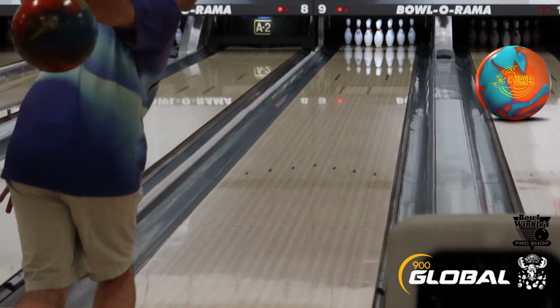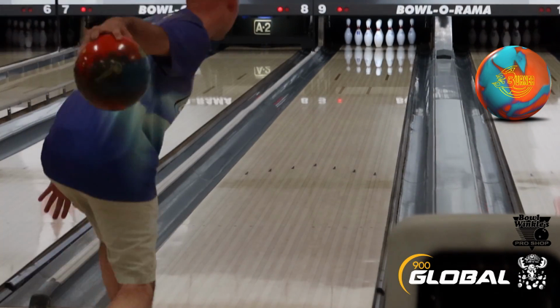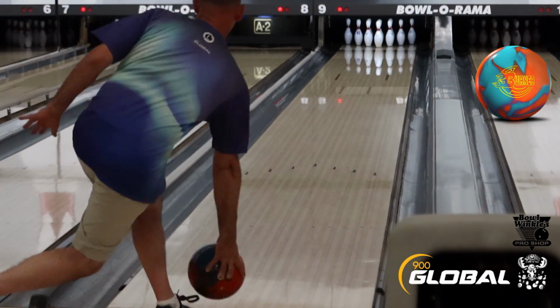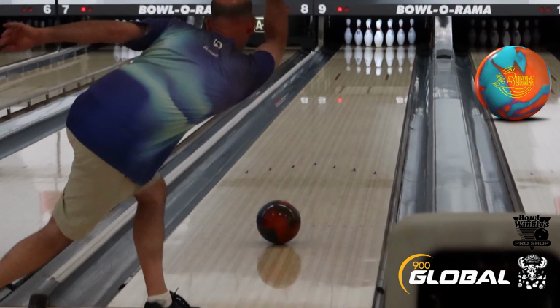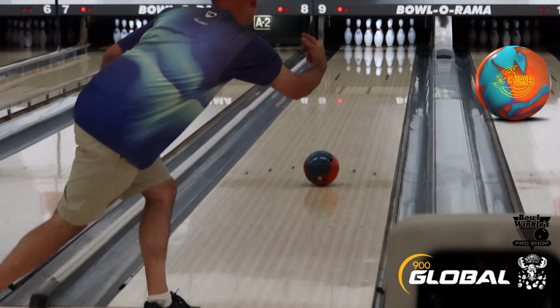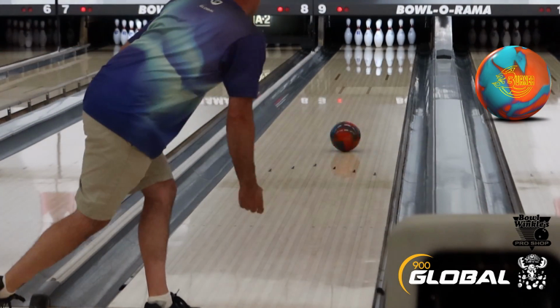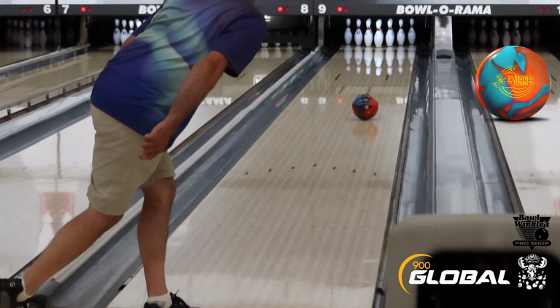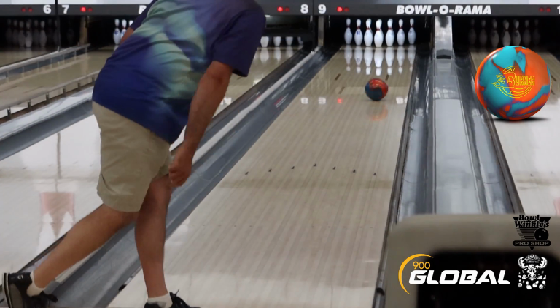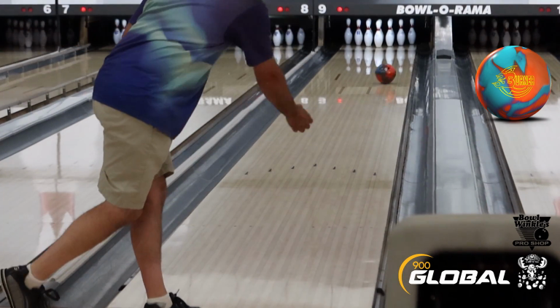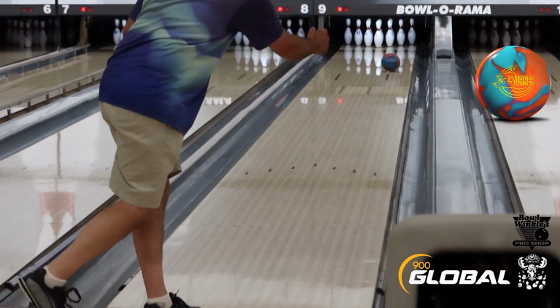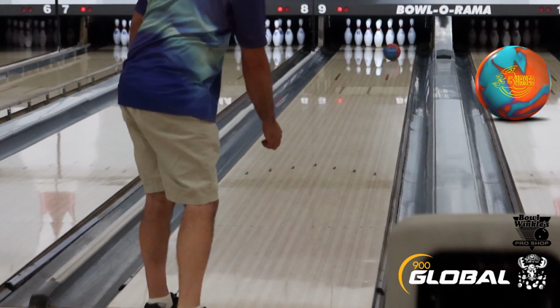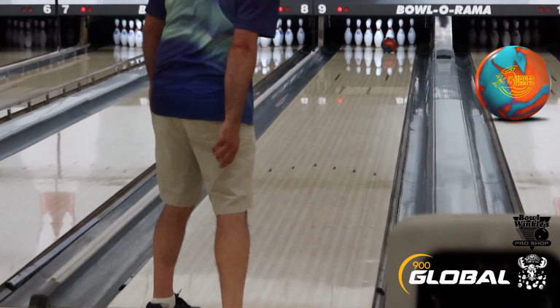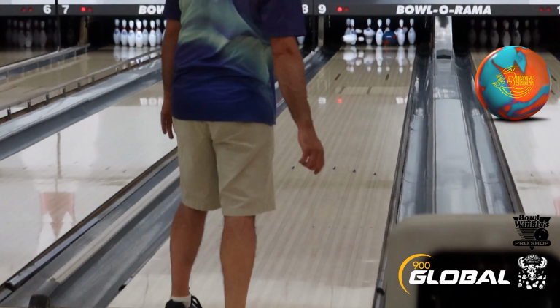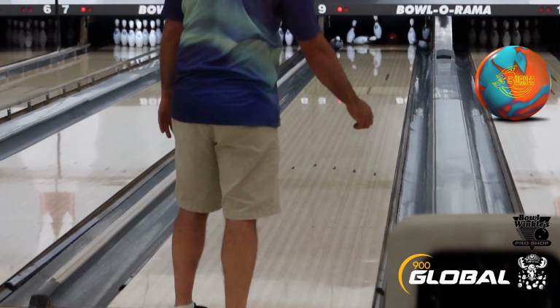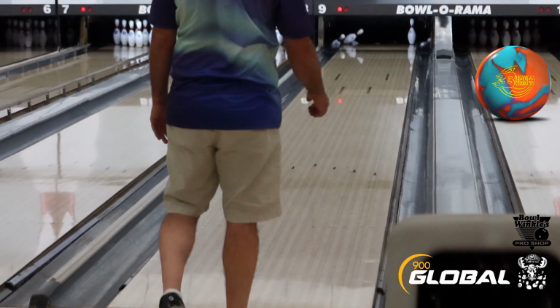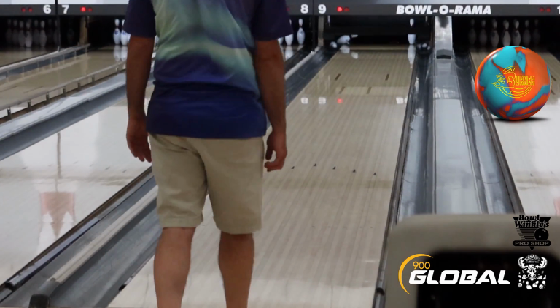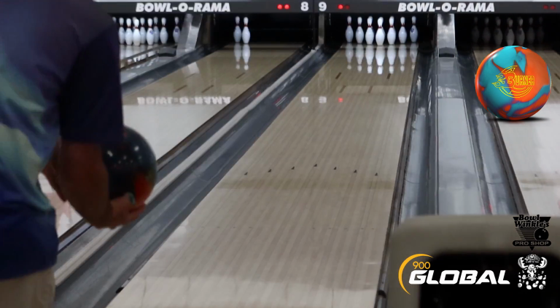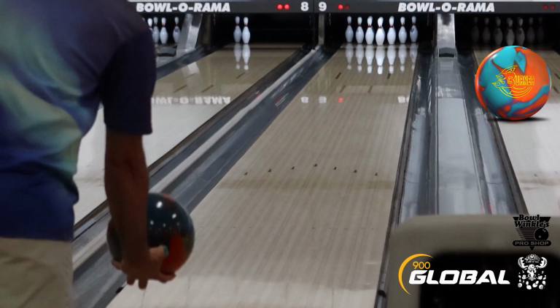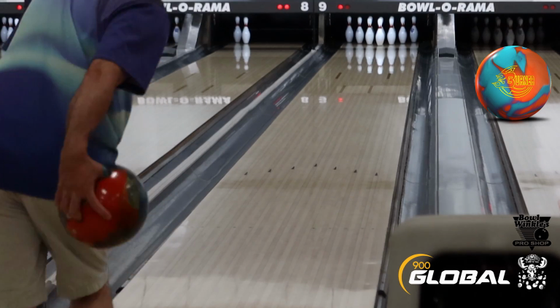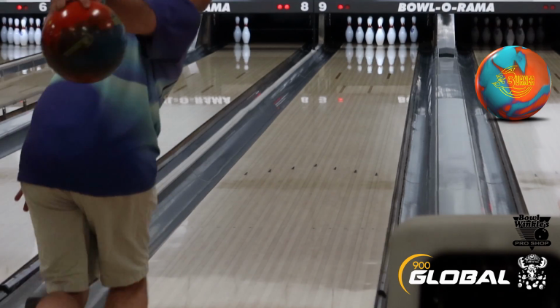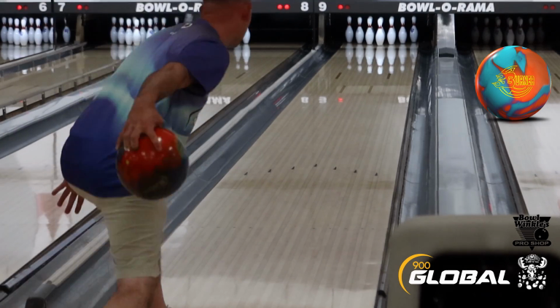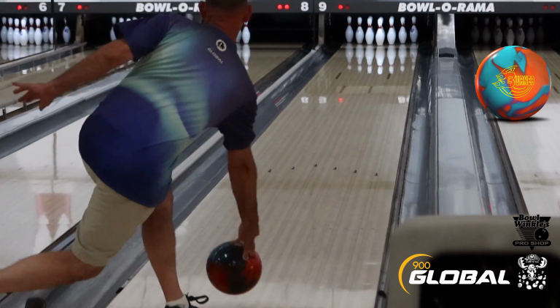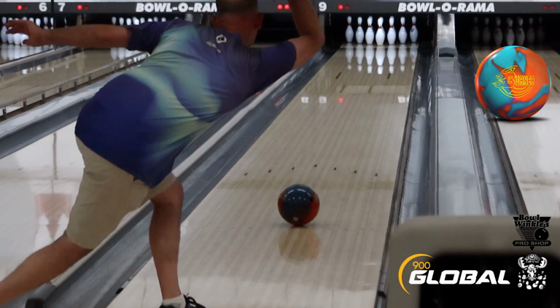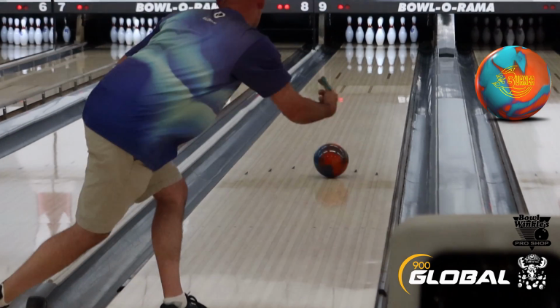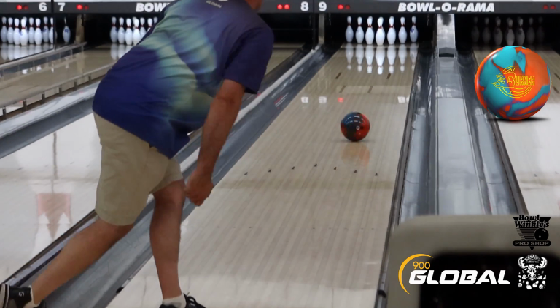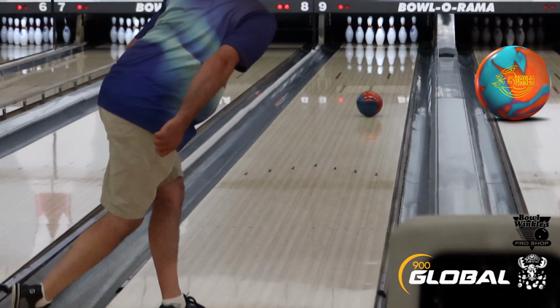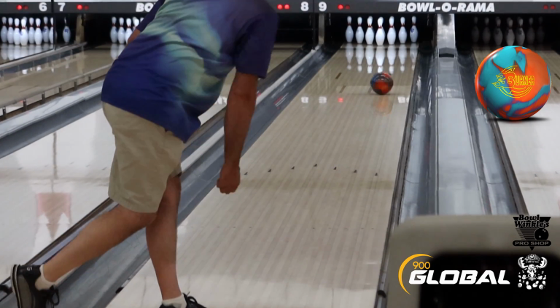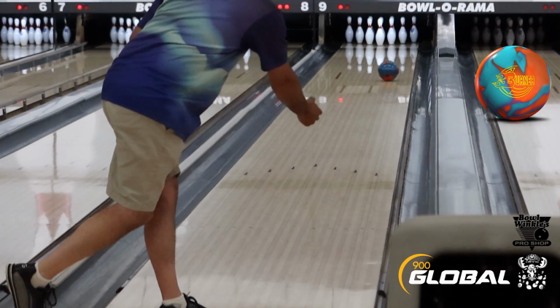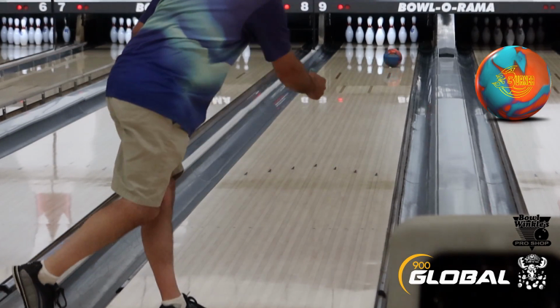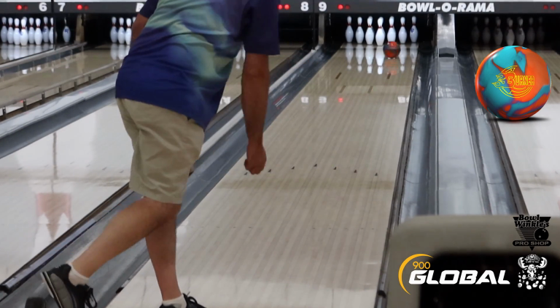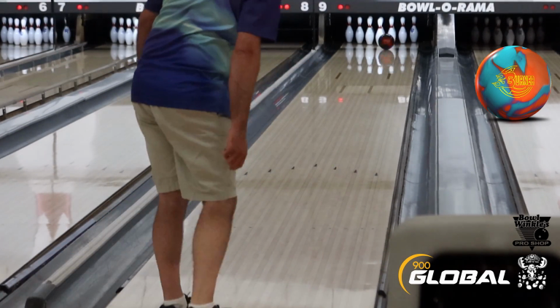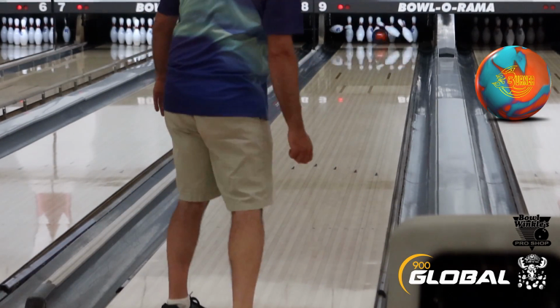Hey guys, what's happening today? We've got 900 Global Stafford Jason Wright throwing the new Burner Solid. We're comparing it to the After Burner today.